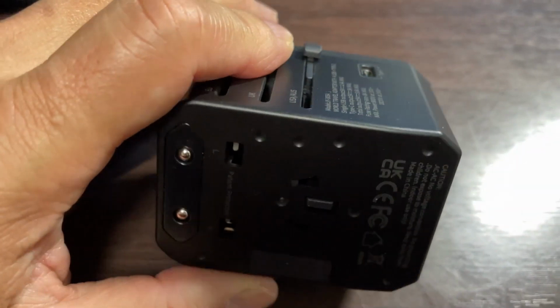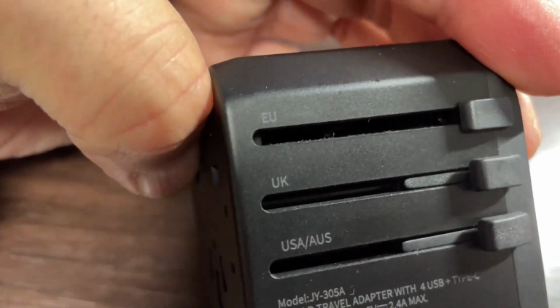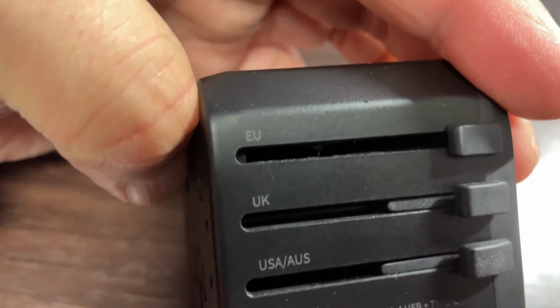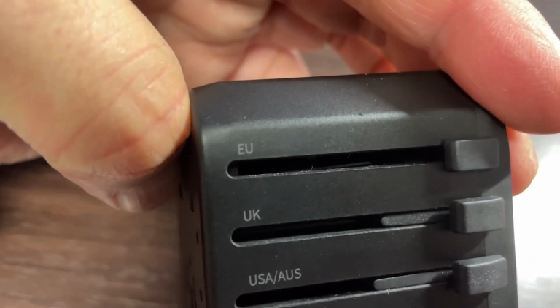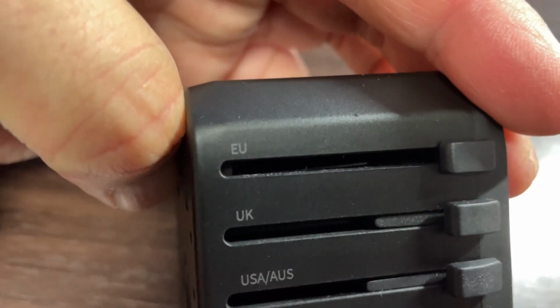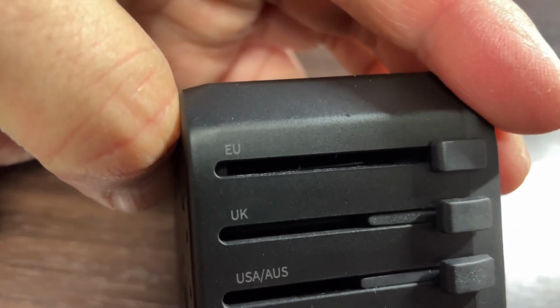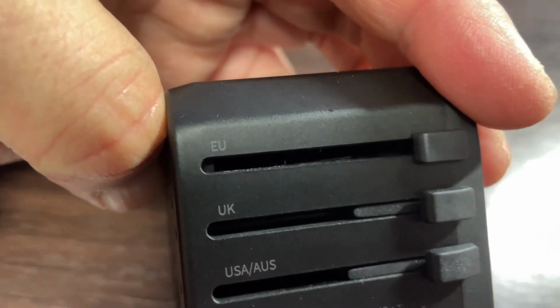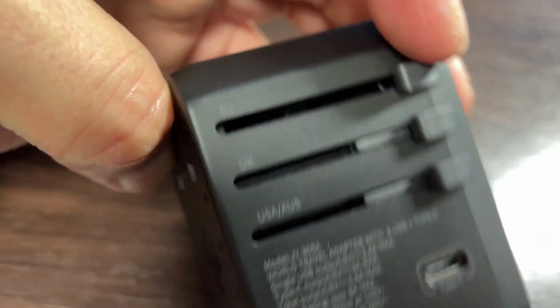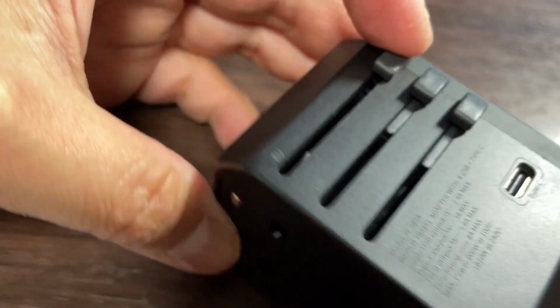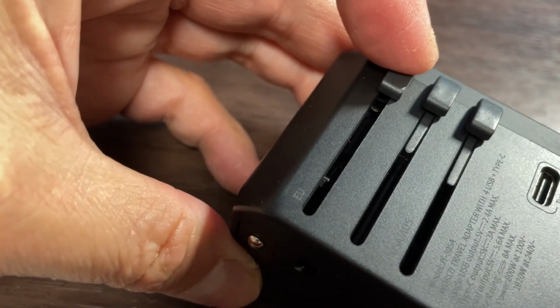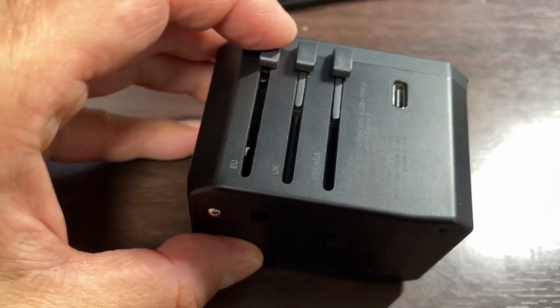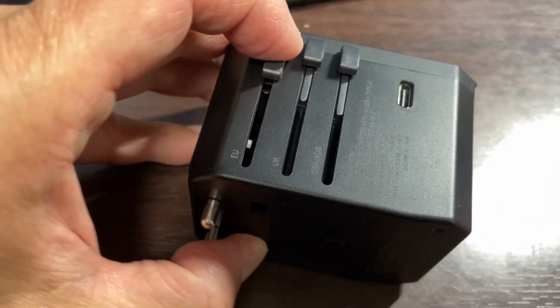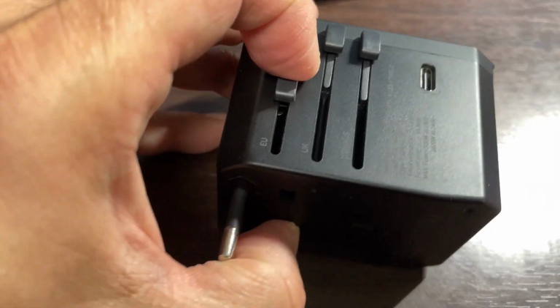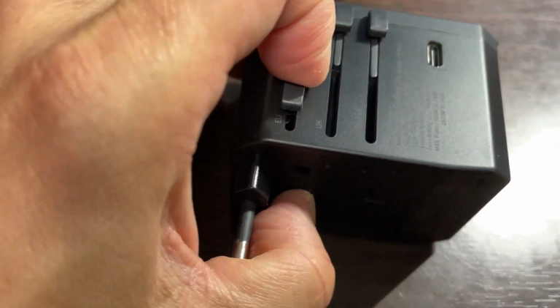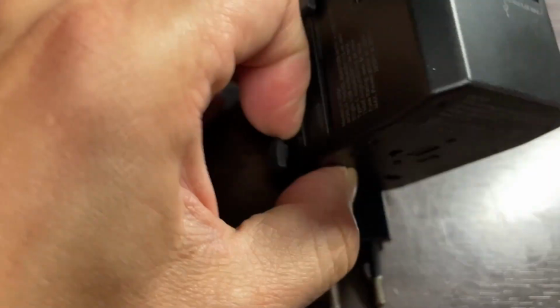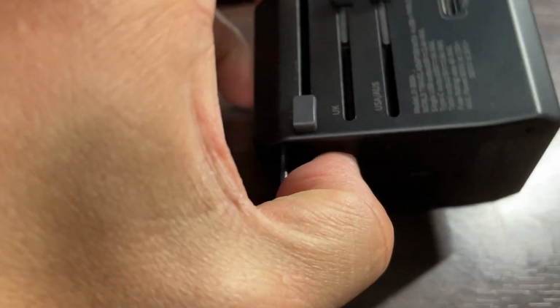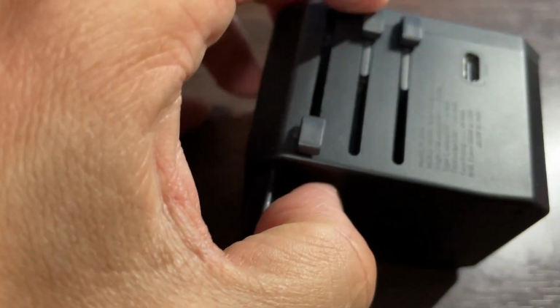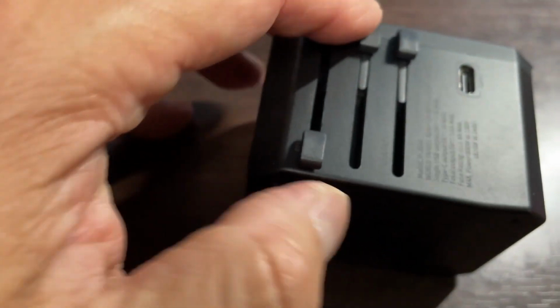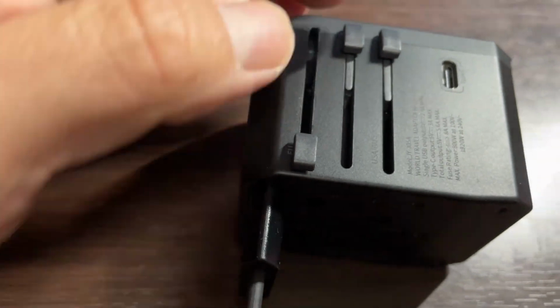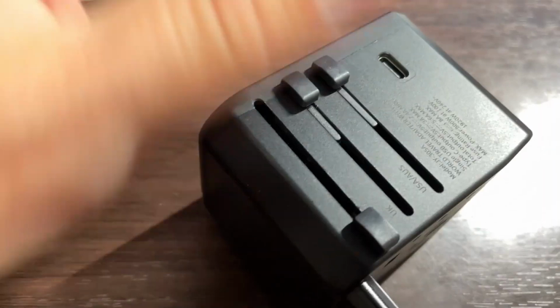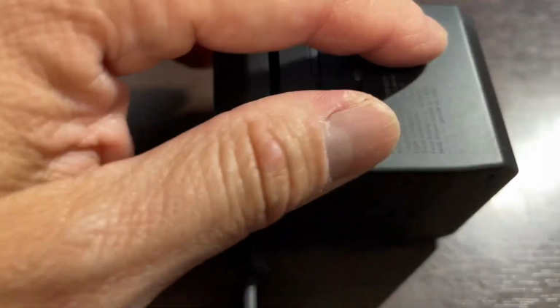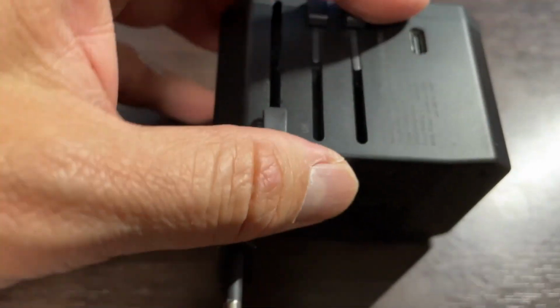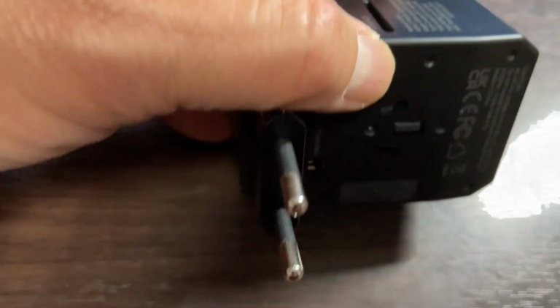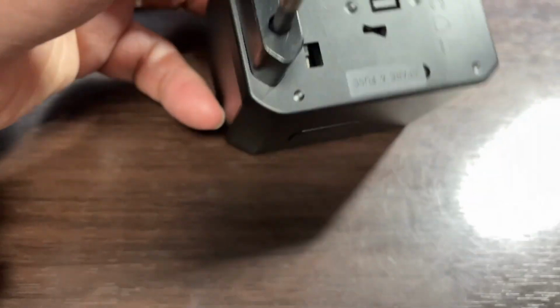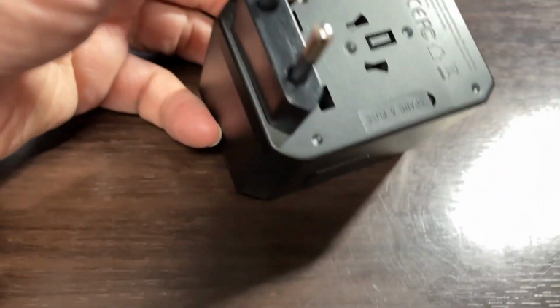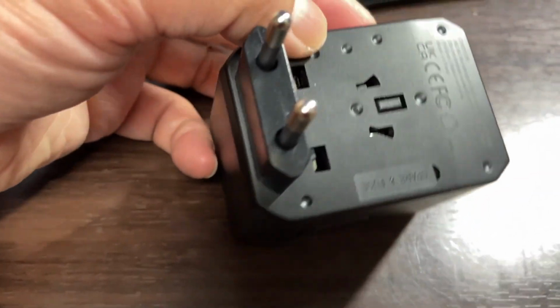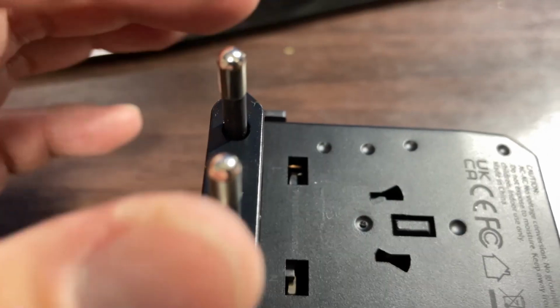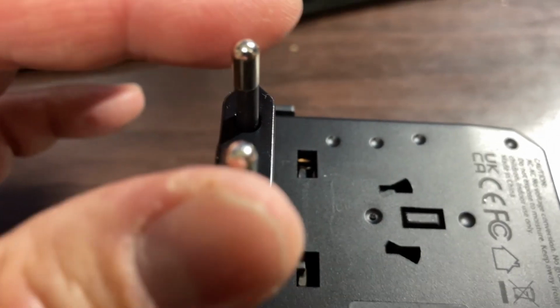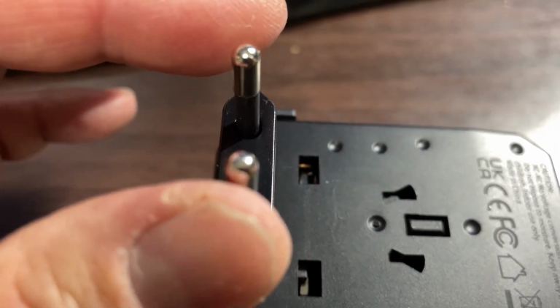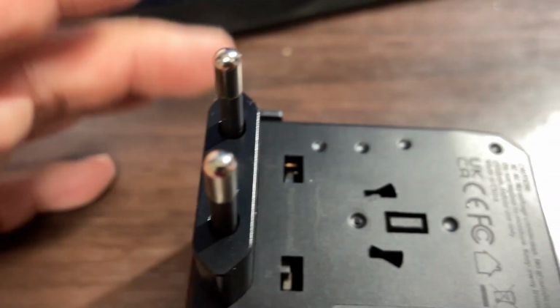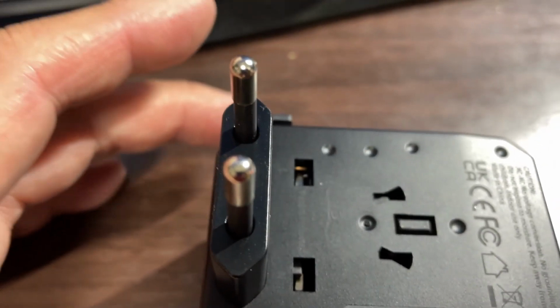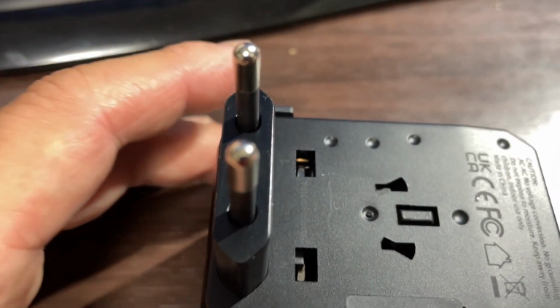And the top one is for Europe. Slide this all the way like this — sorry, I'm using one hand — and you have these two round prongs.